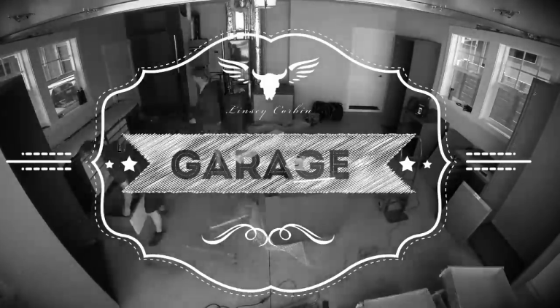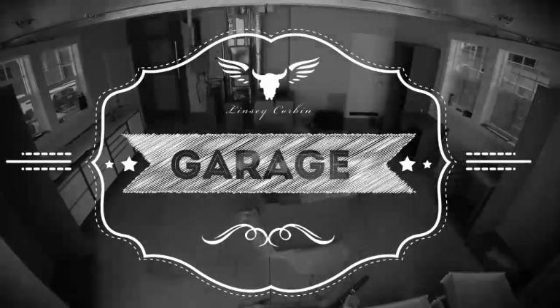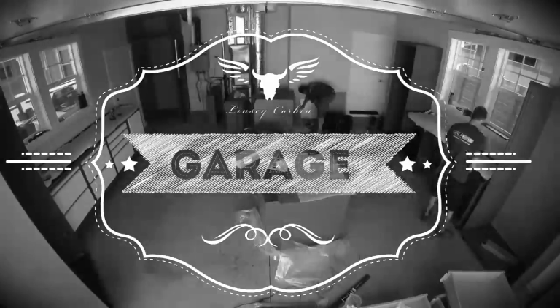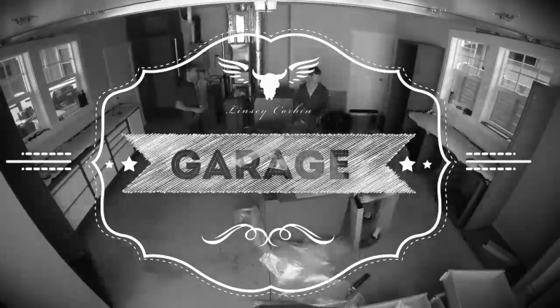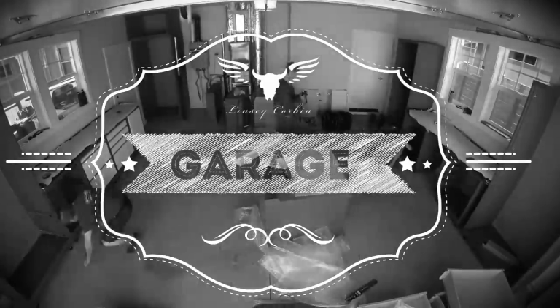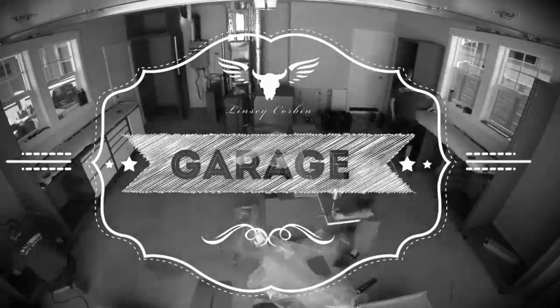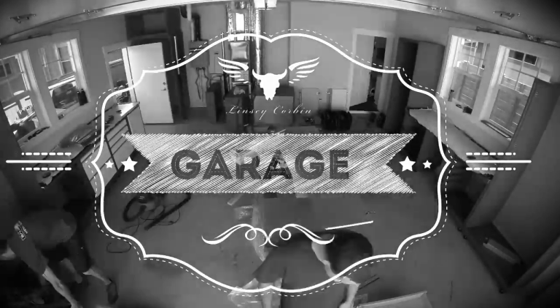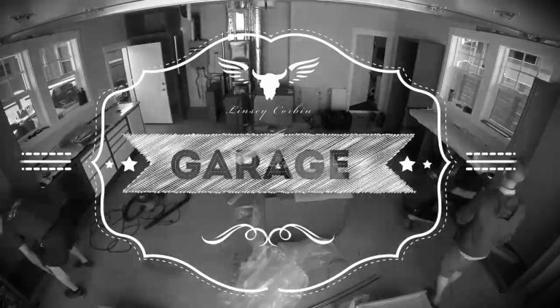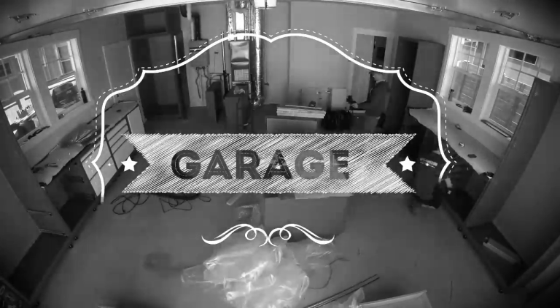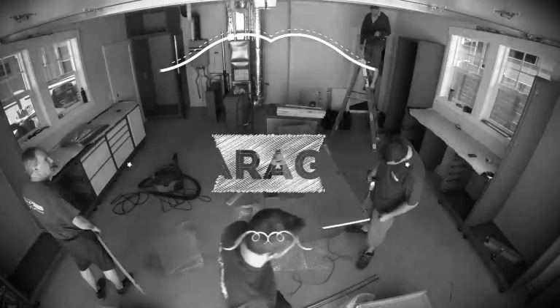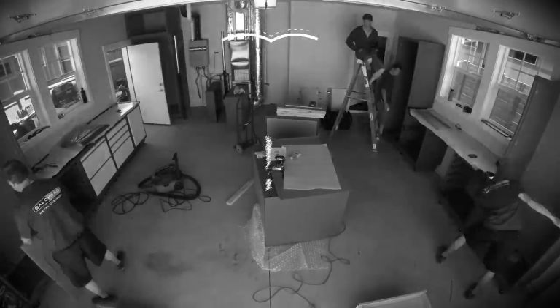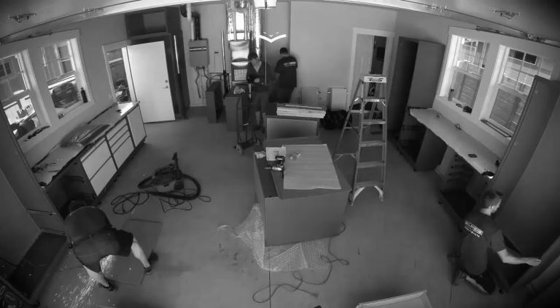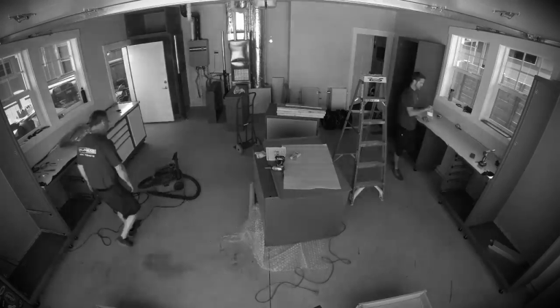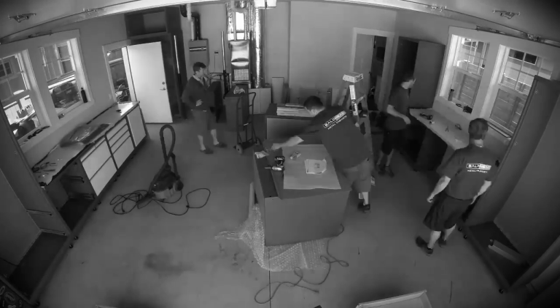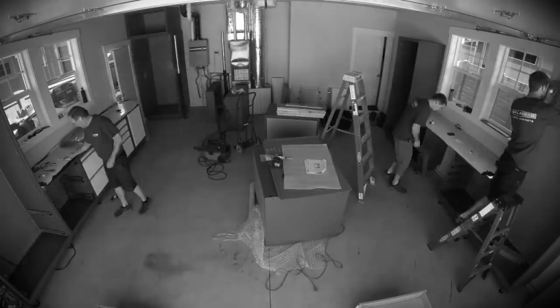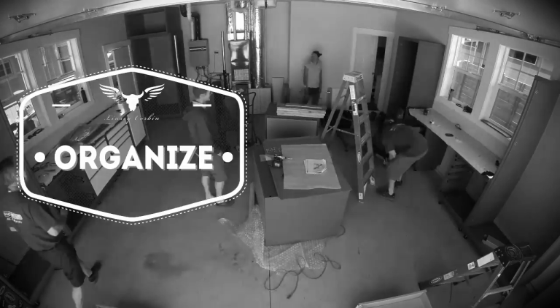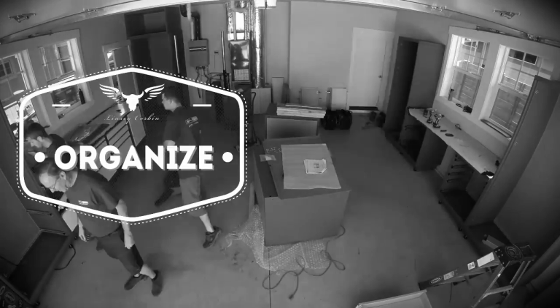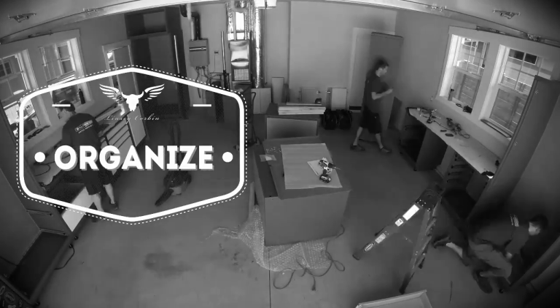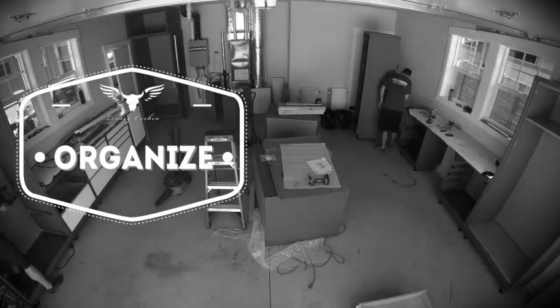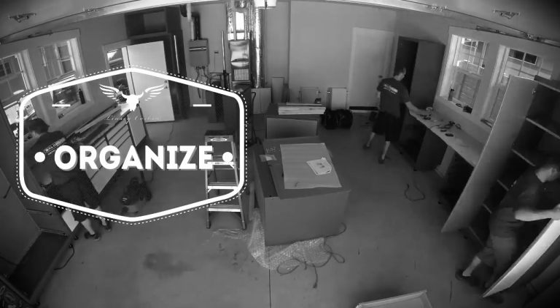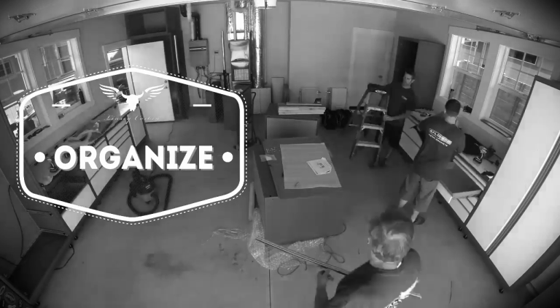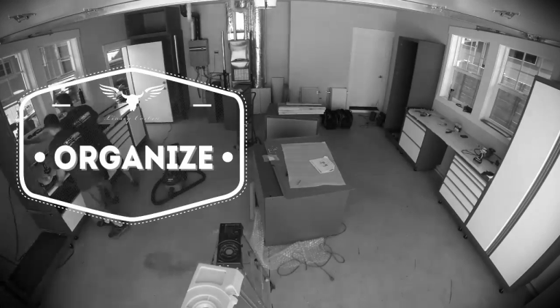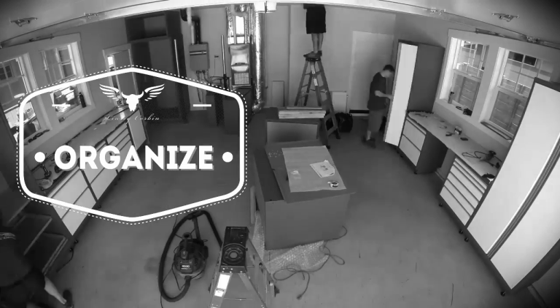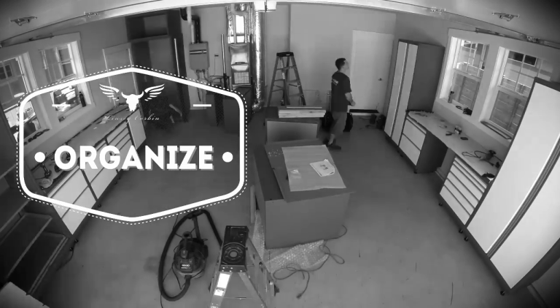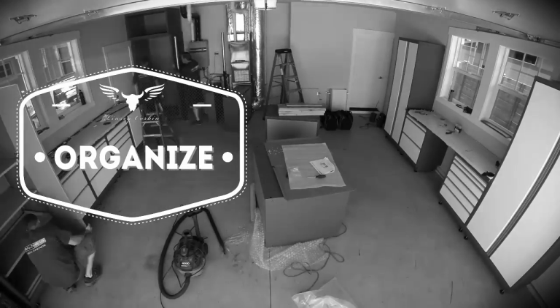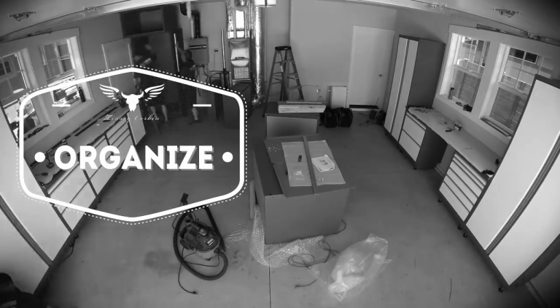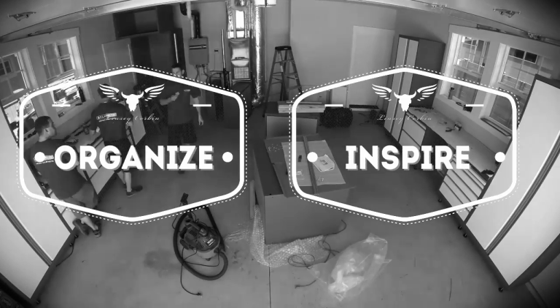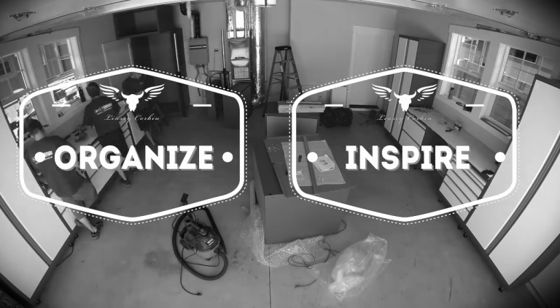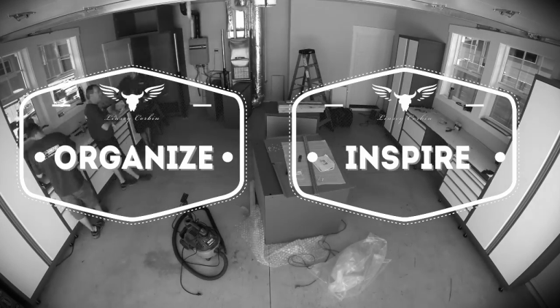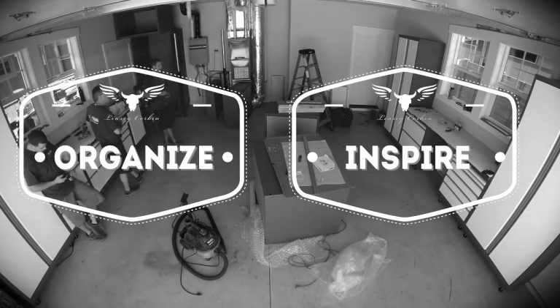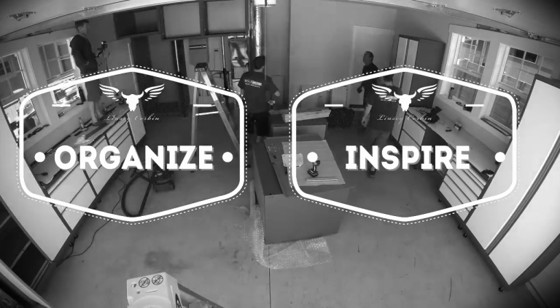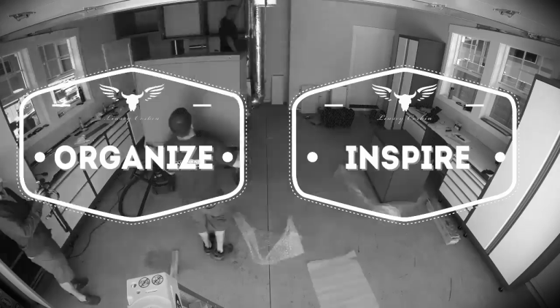When I went to set up the garage, I was looking for an area that was clean and organized, and I was looking for a space that was inspiring for my indoor training.